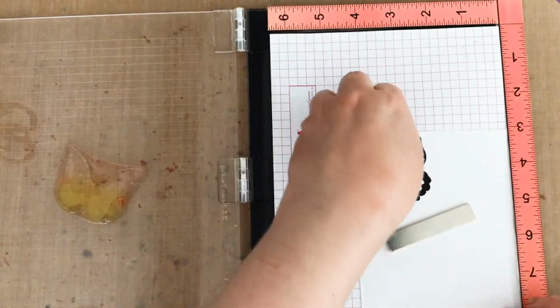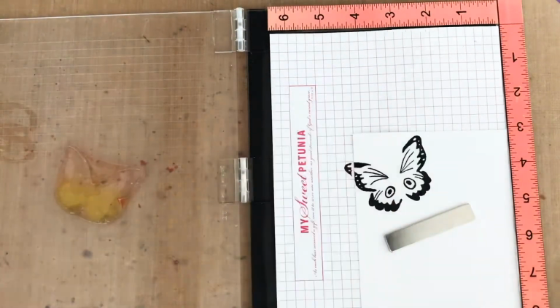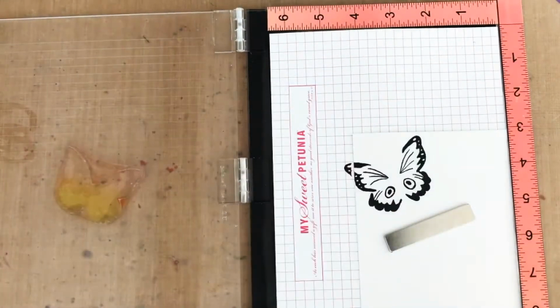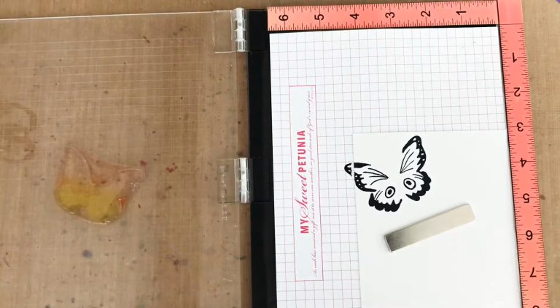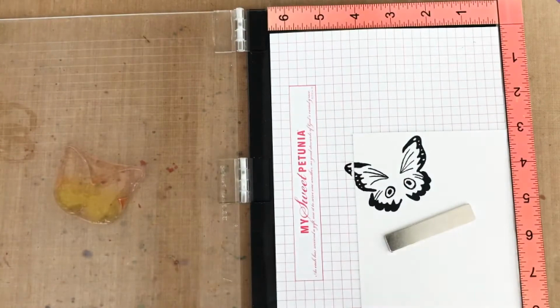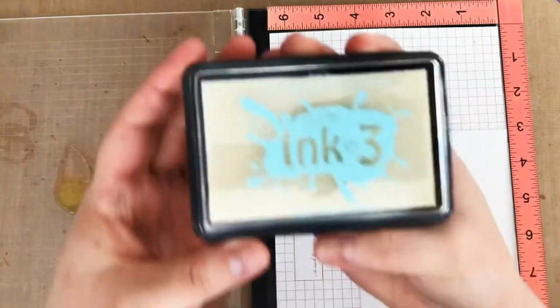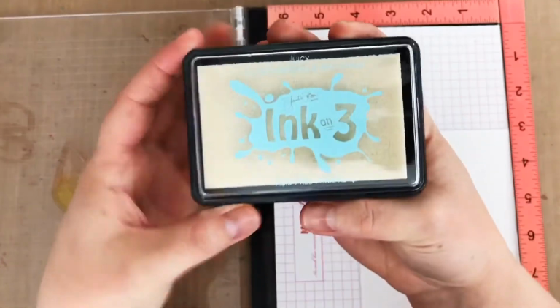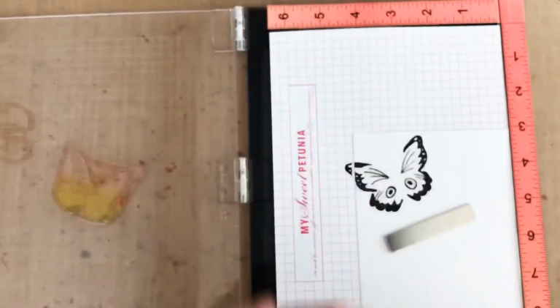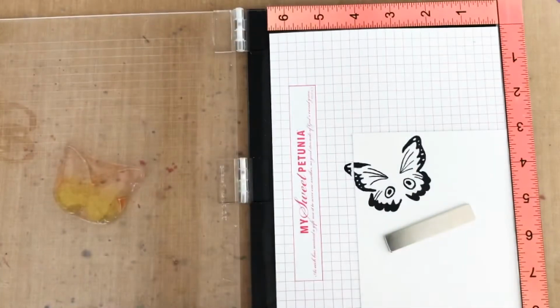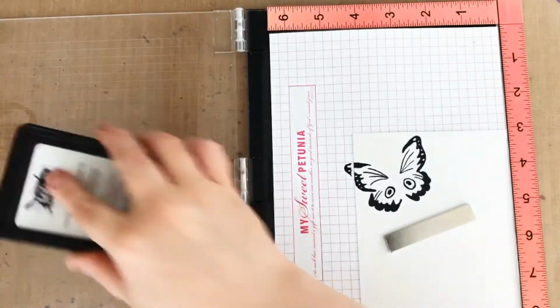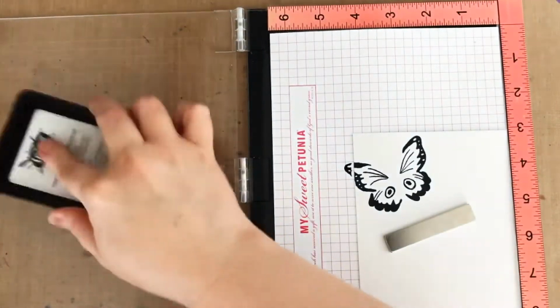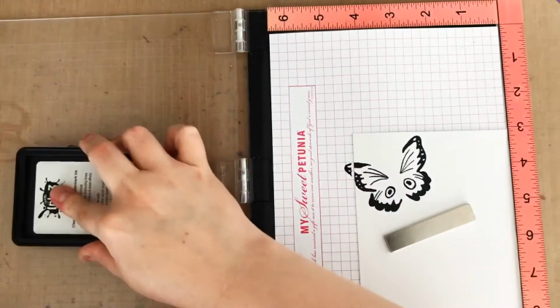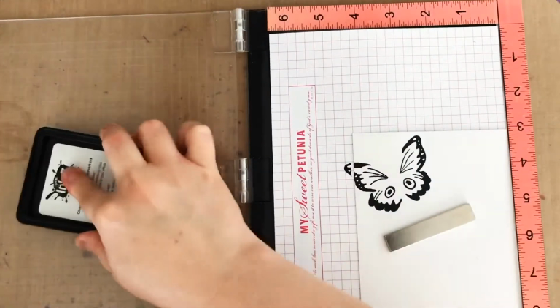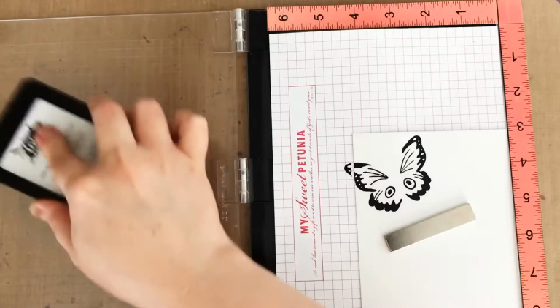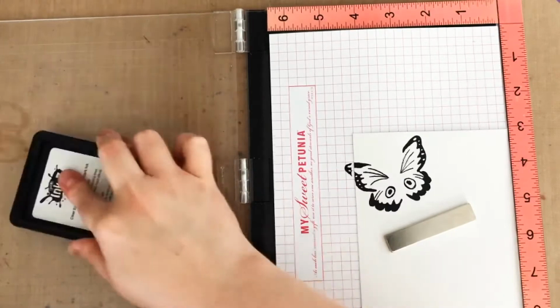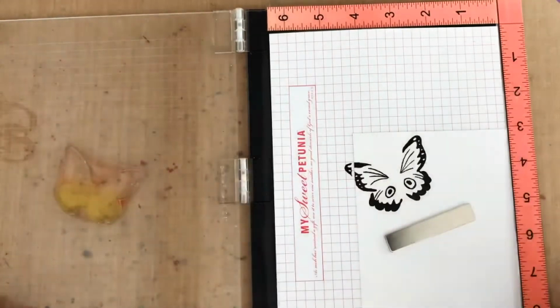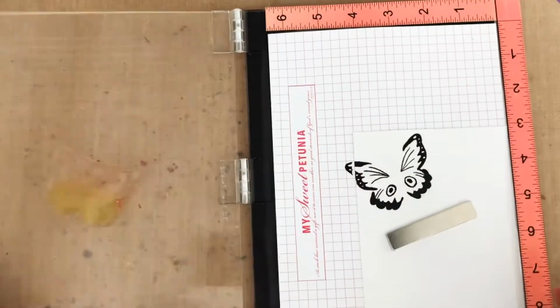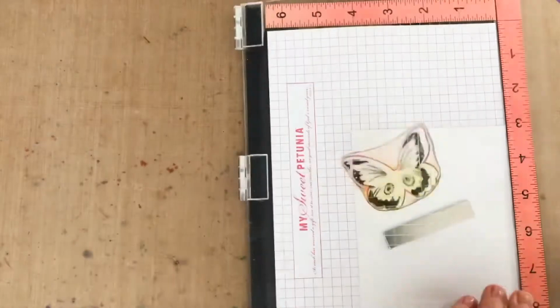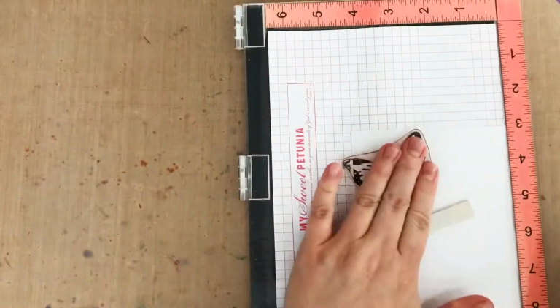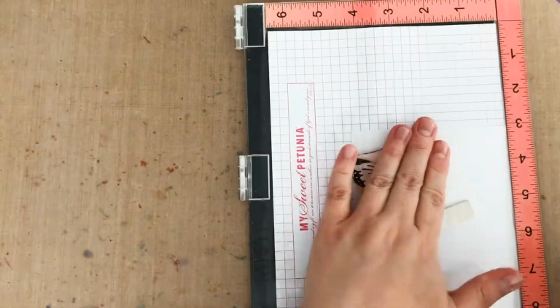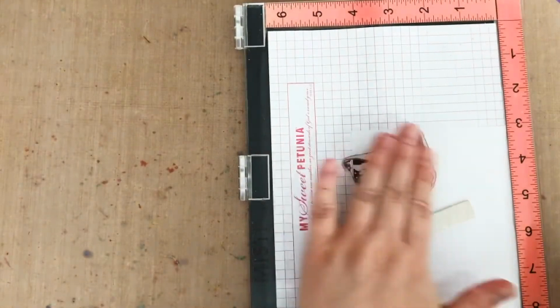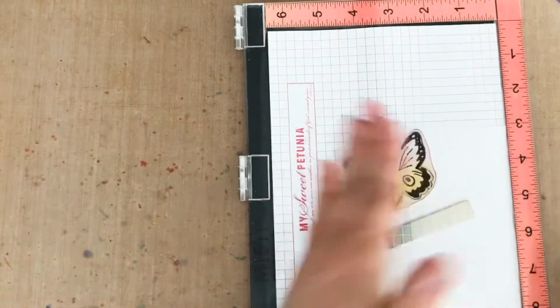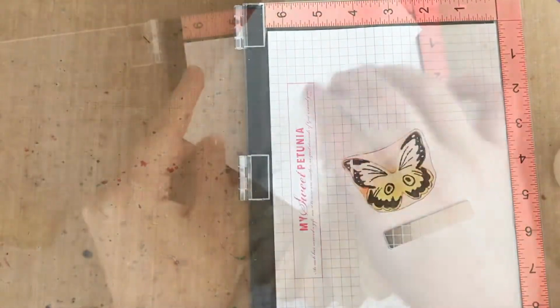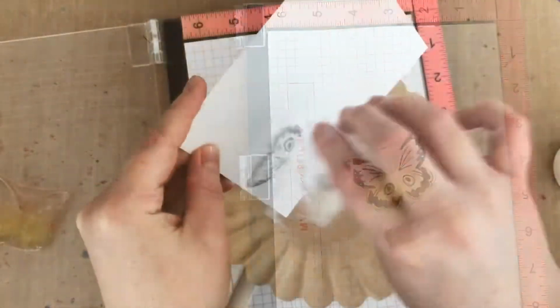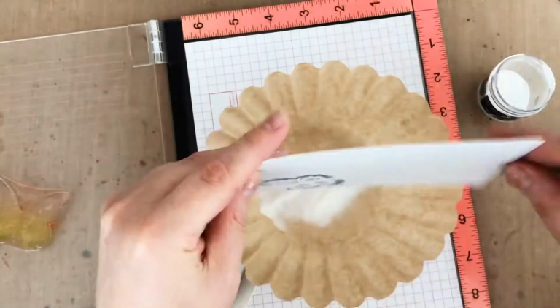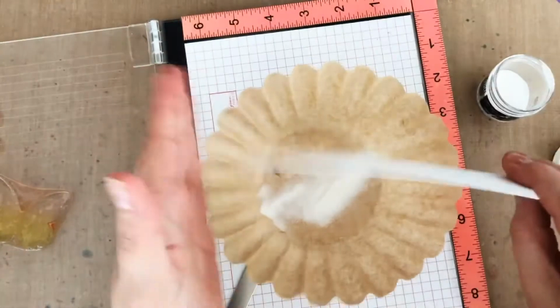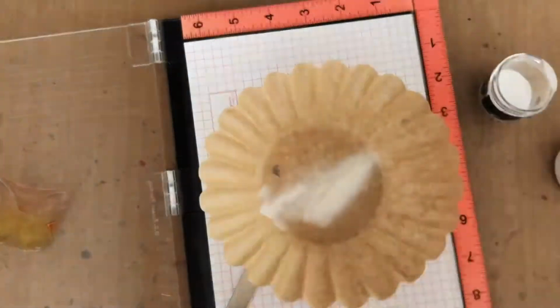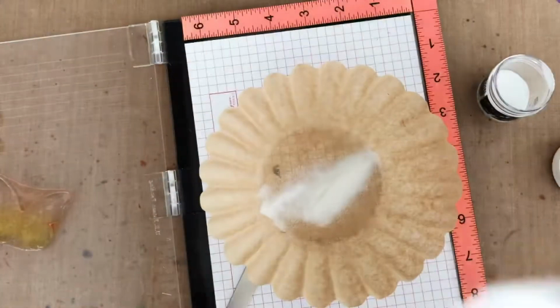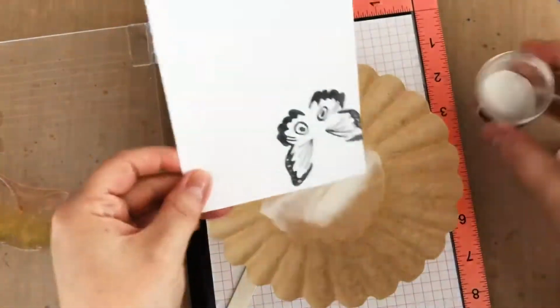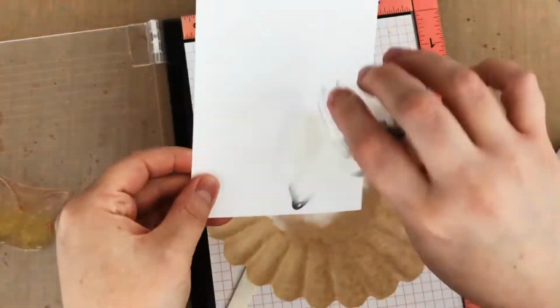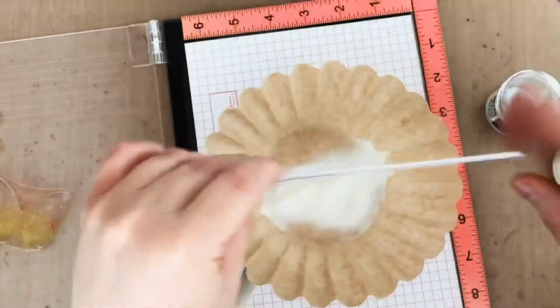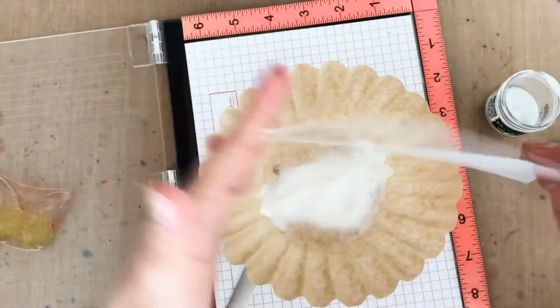The Magic Embossing Bag is my favorite because I like to be a little heavy handed with the powder initially and then just shake off the excess if I need to. Then I'm using clear embossing ink to ink up my stamp and stamp. Next I'm adding clear embossing powder and then I'm going to melt it with my heat gun.